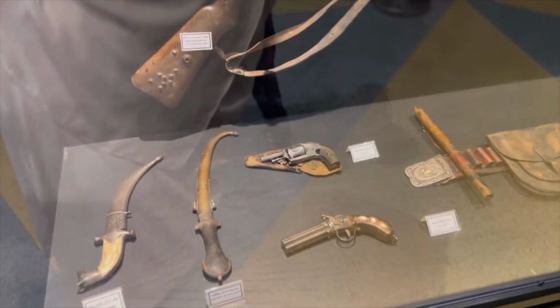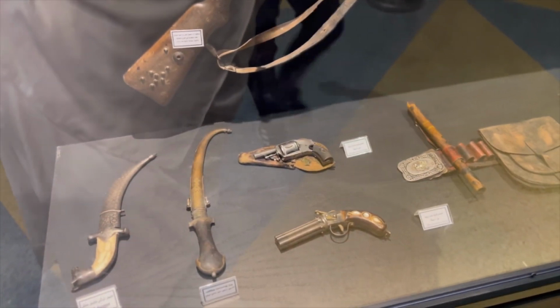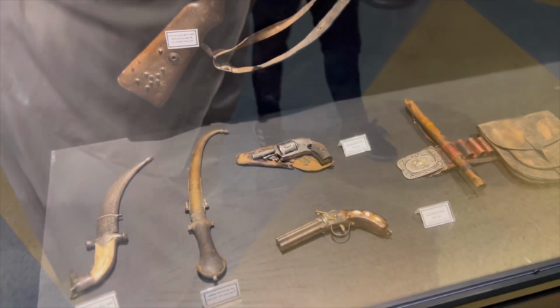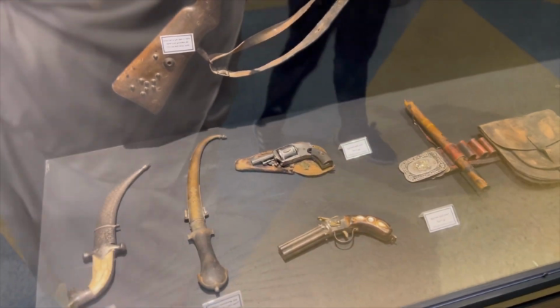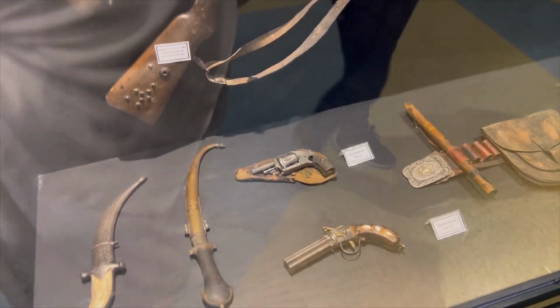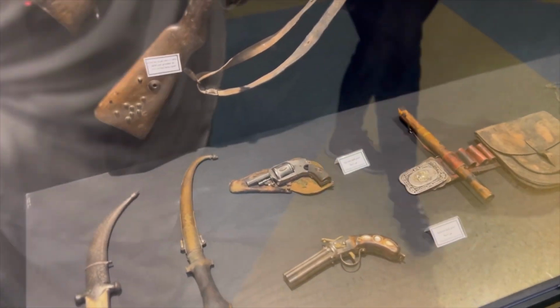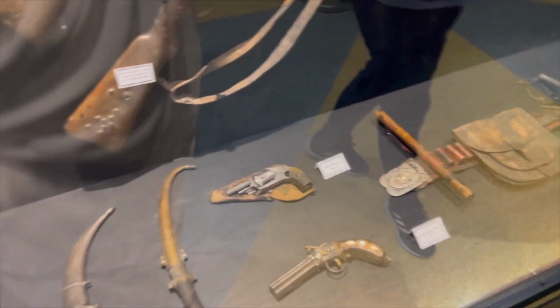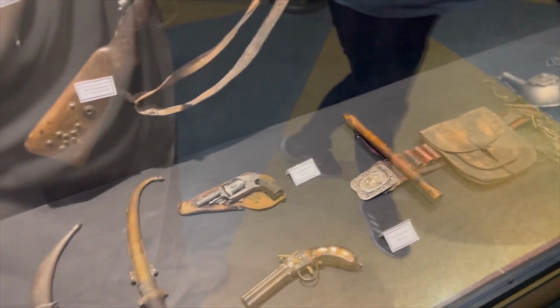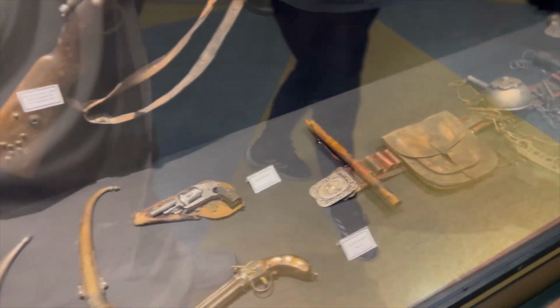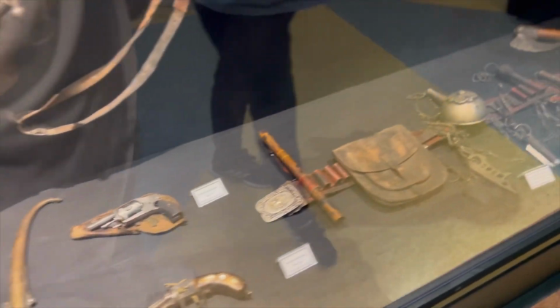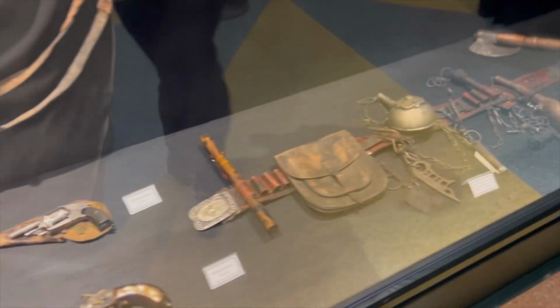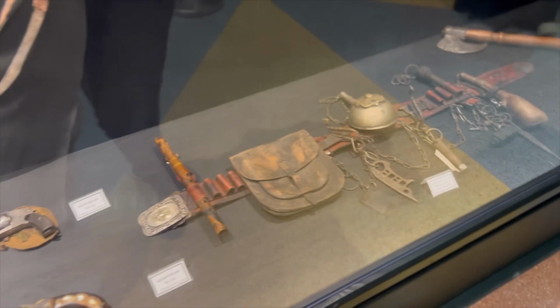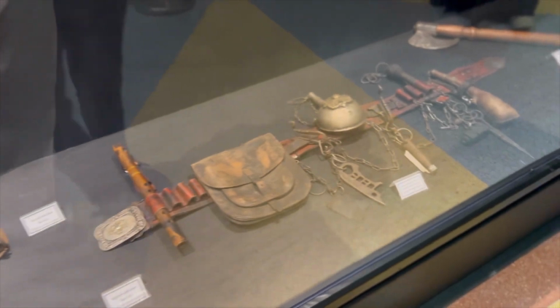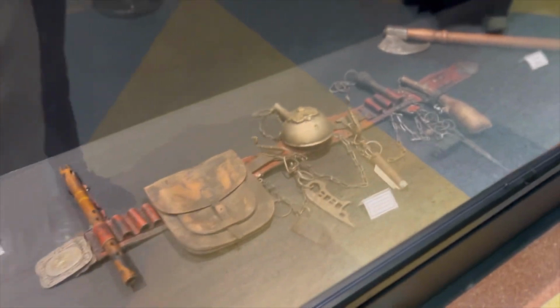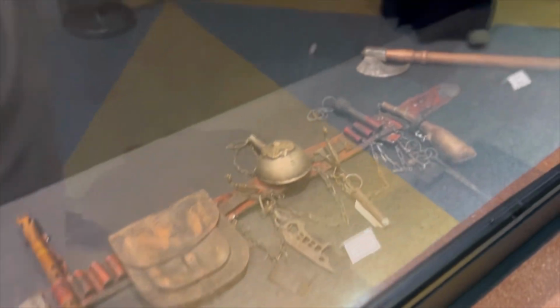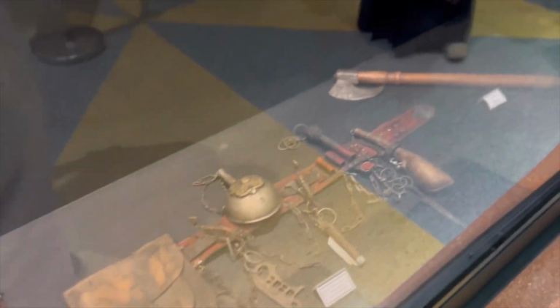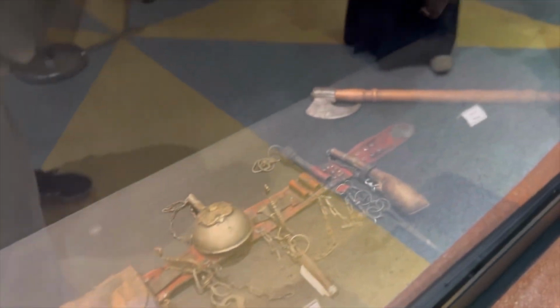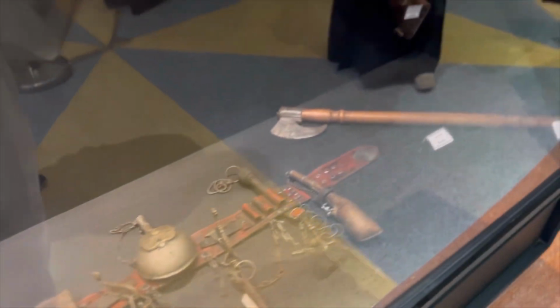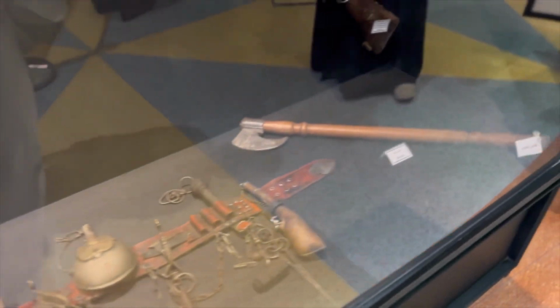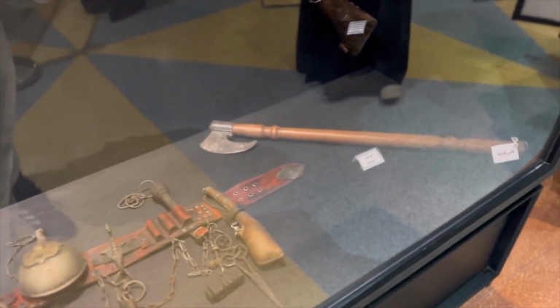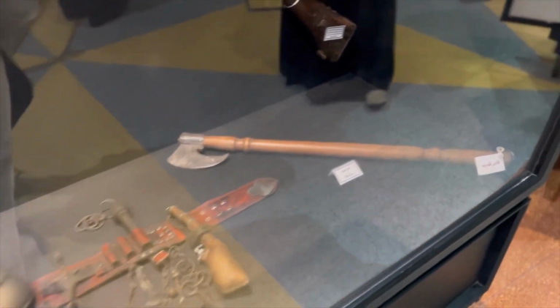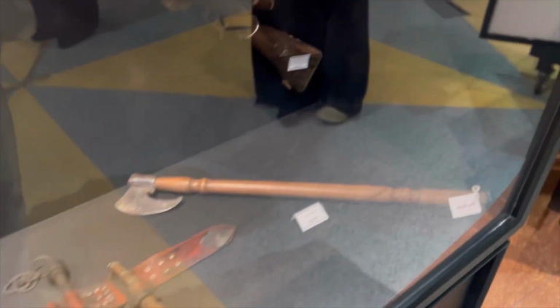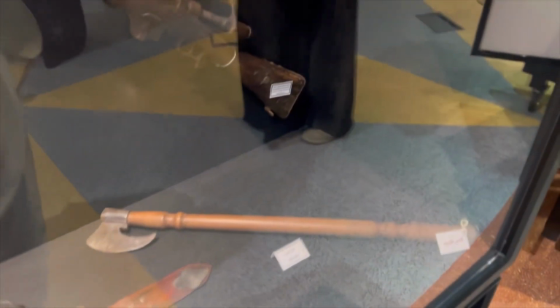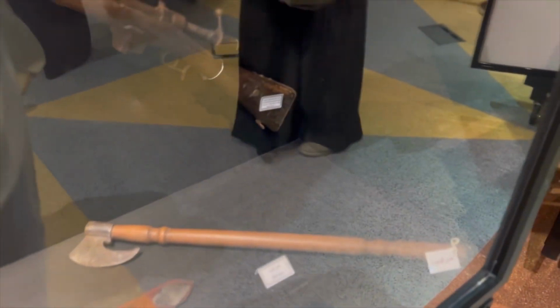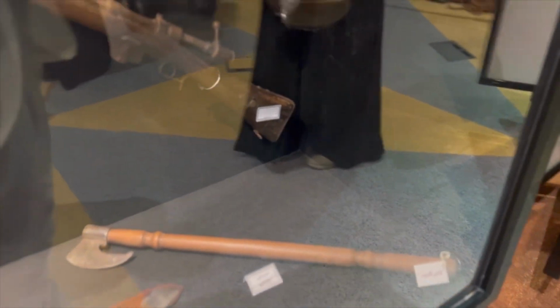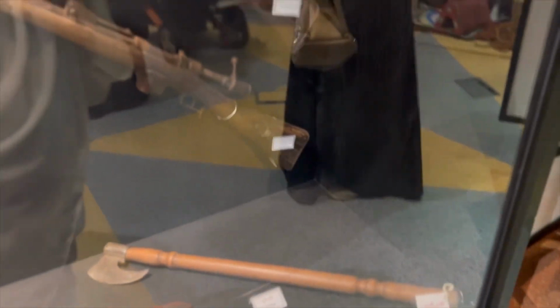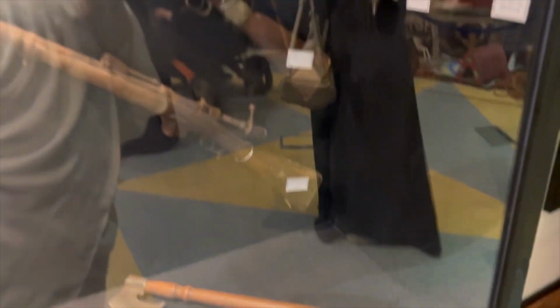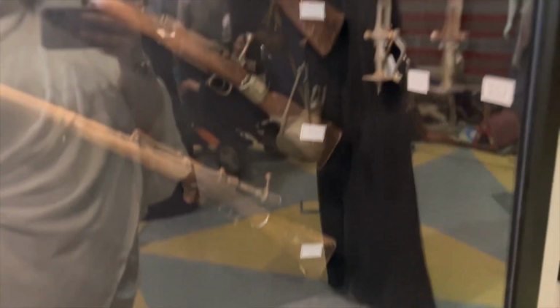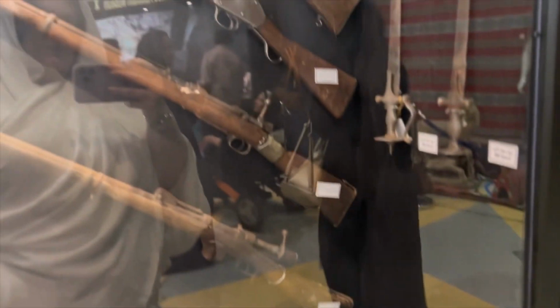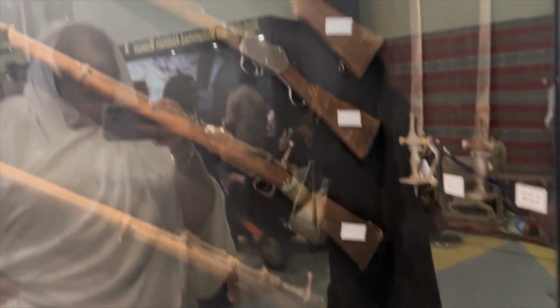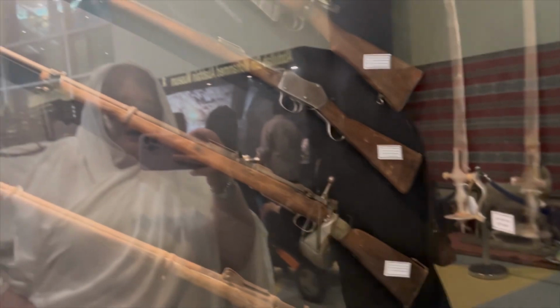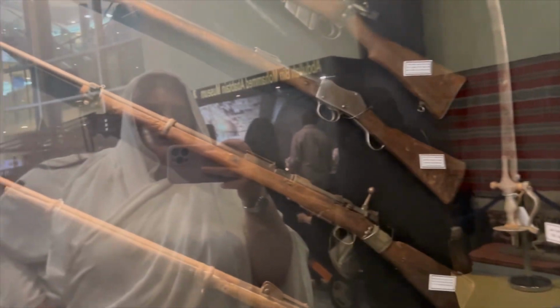Pistols. Swords and knives. An axe, I believe. And ammunition.